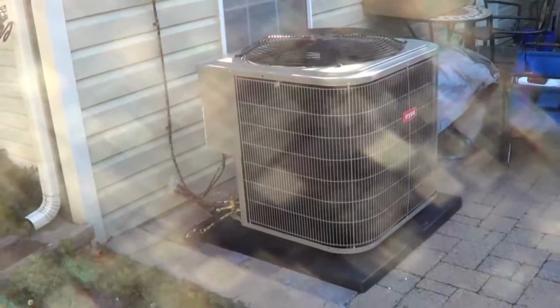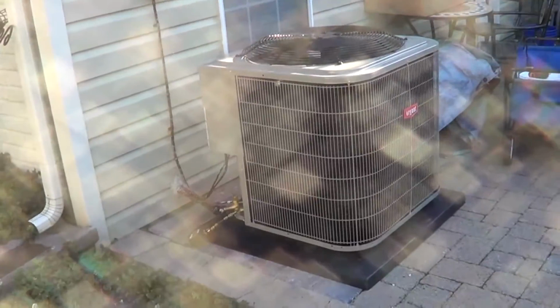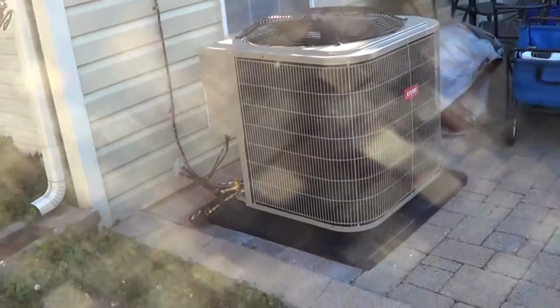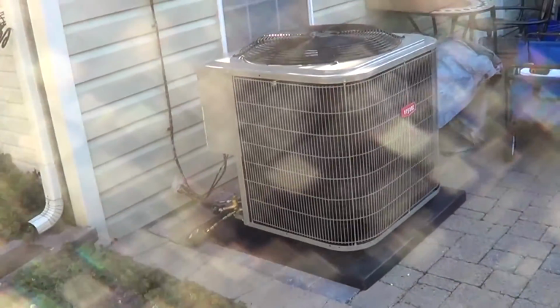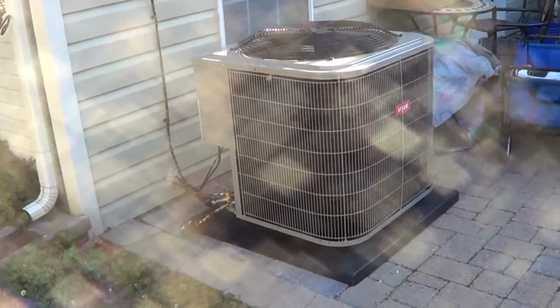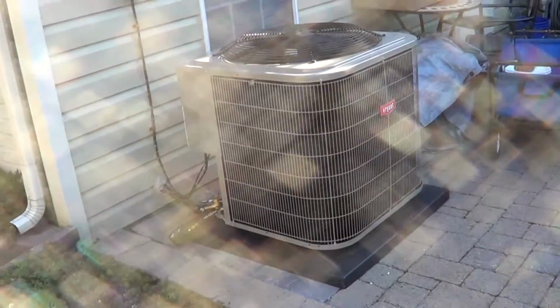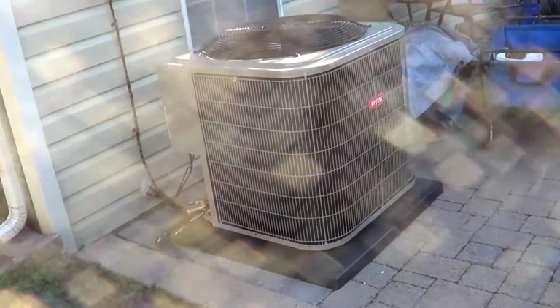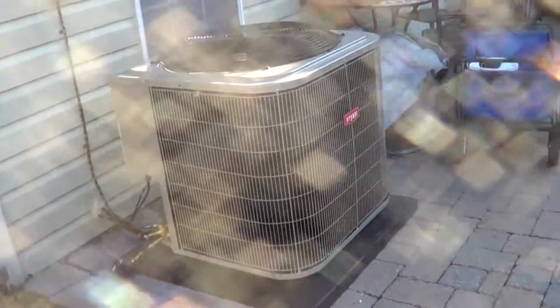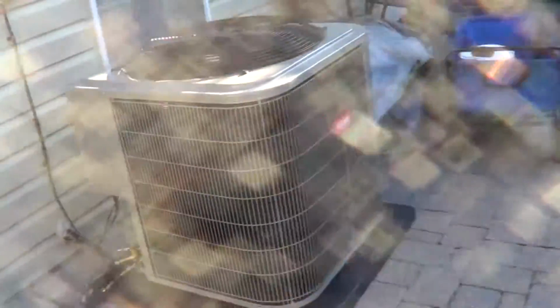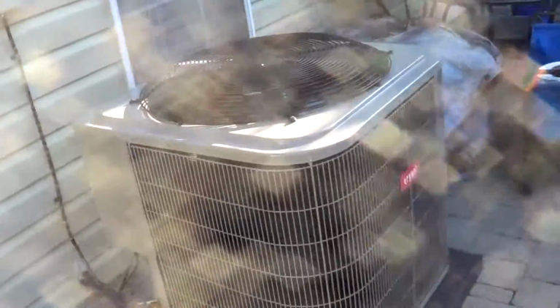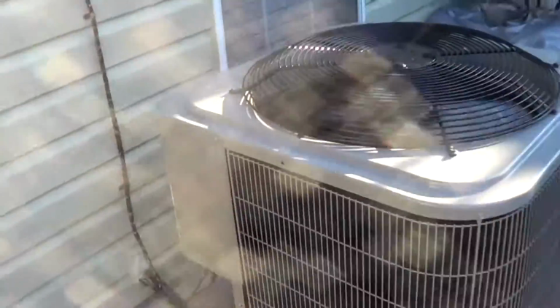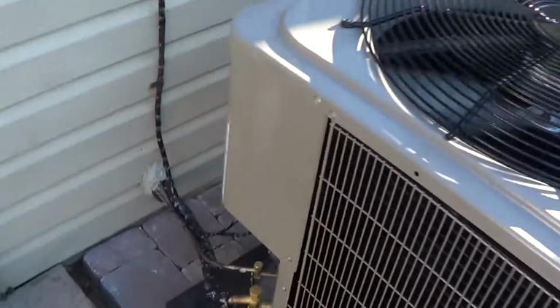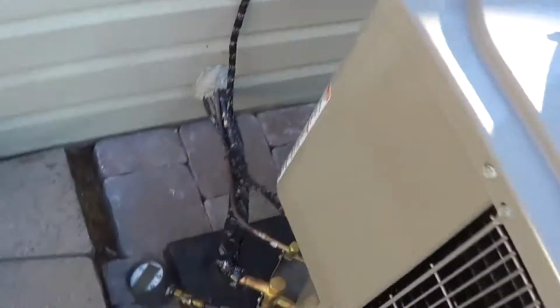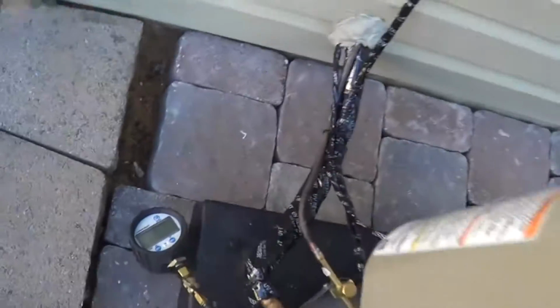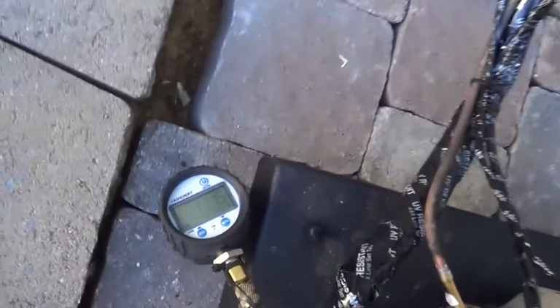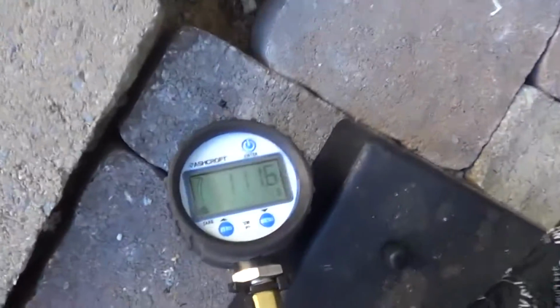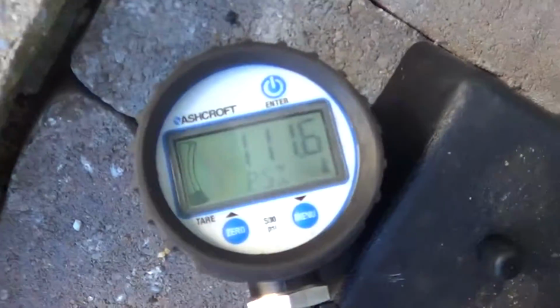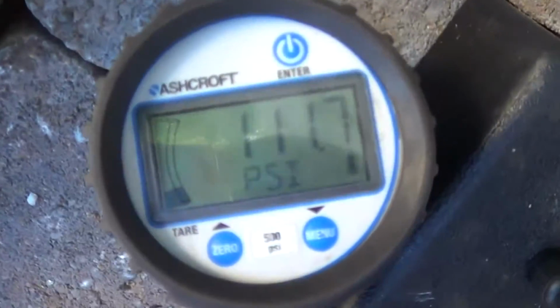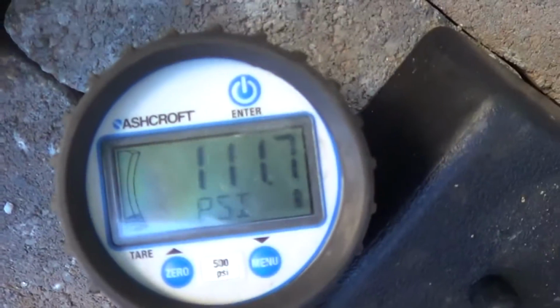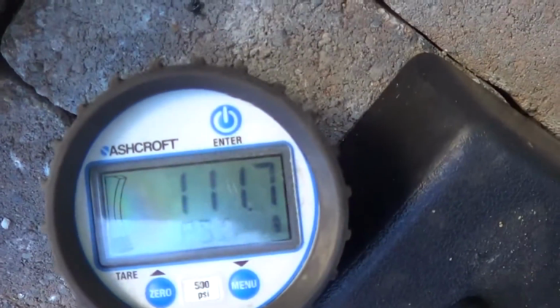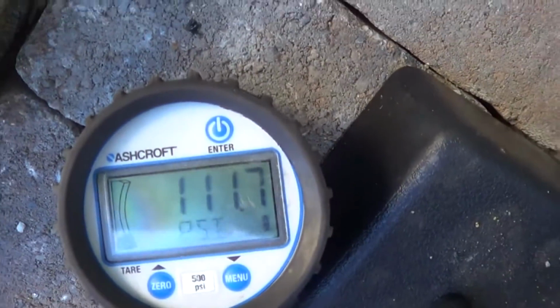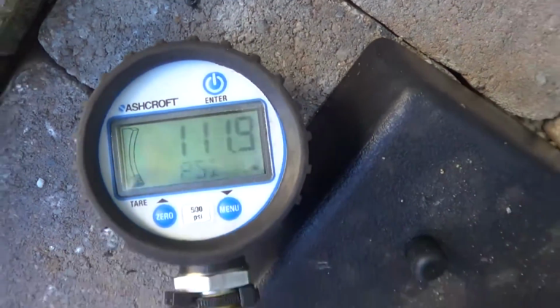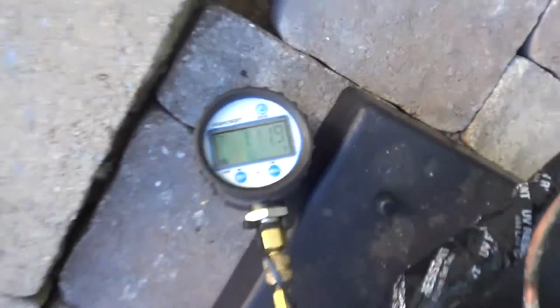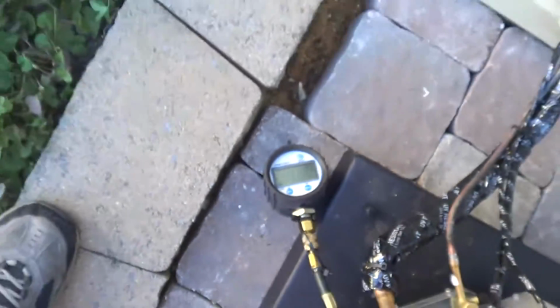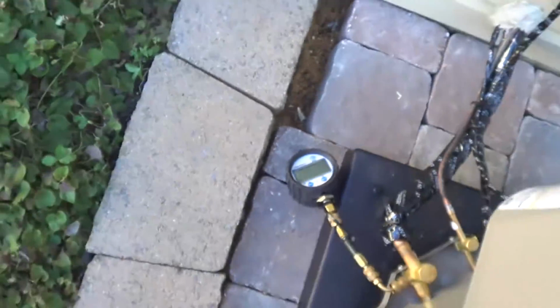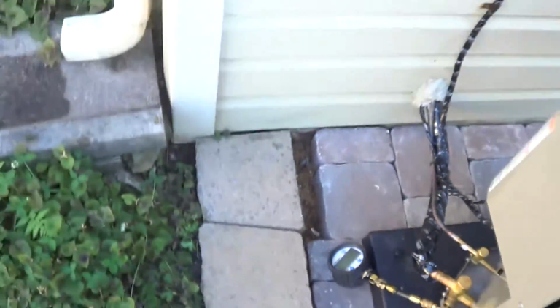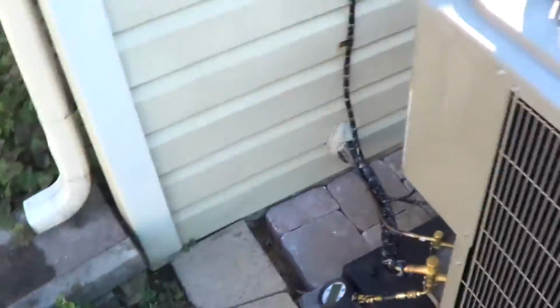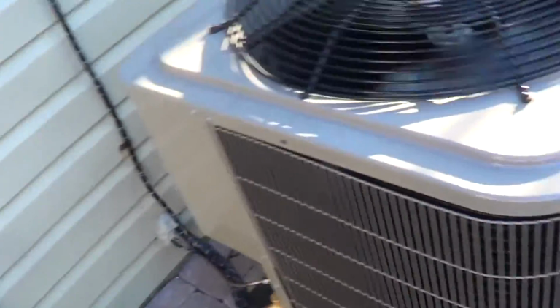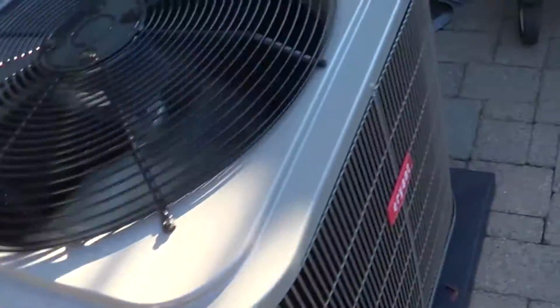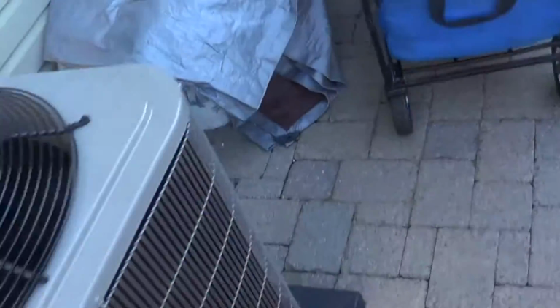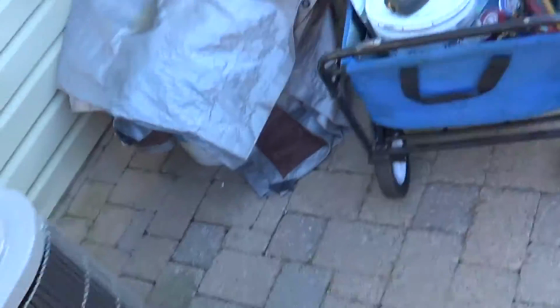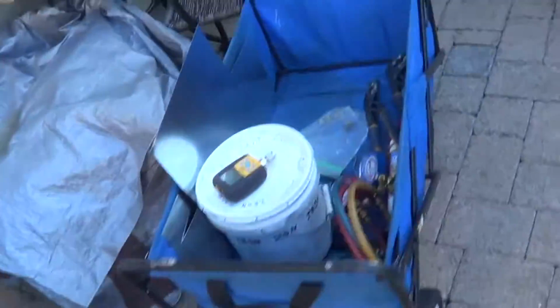I'm doing a startup here on a brand new system and suction pressure is a little bit low. It's pretty warm outside, about 80 degrees, and inside it's 75.